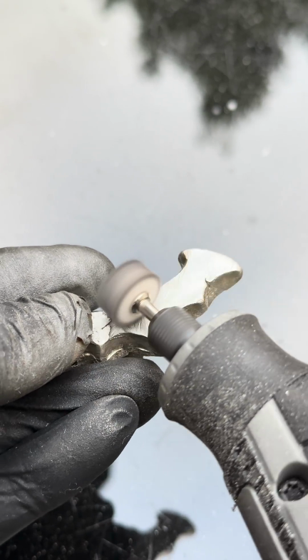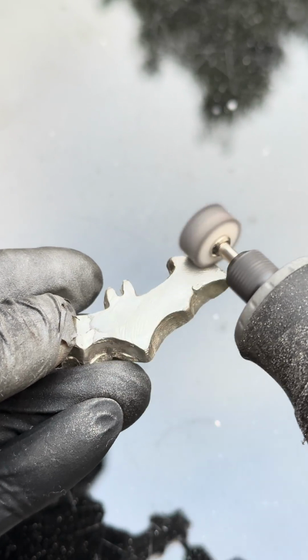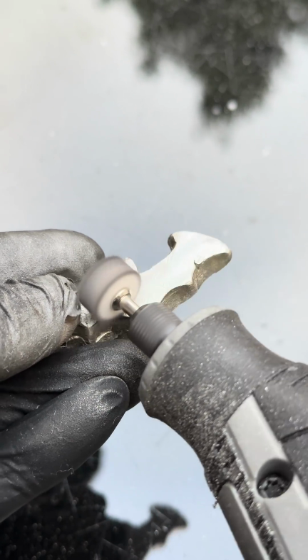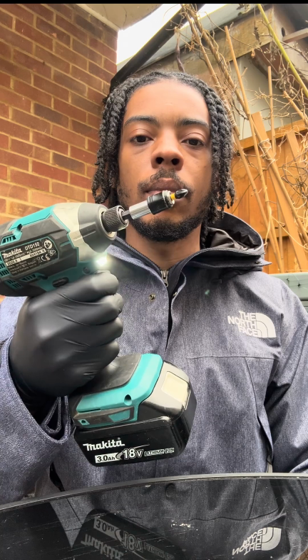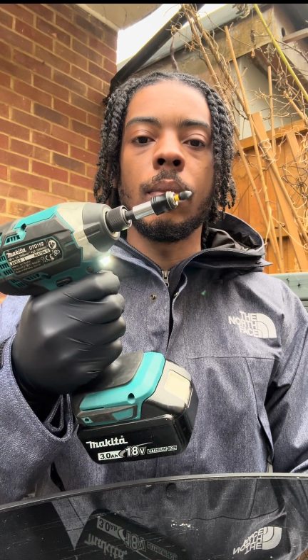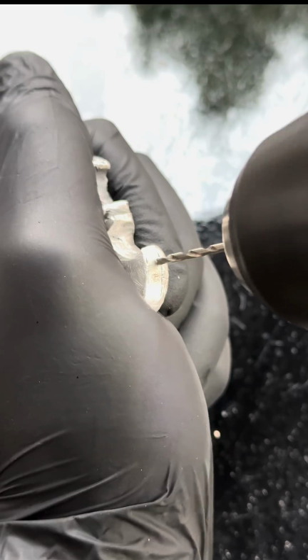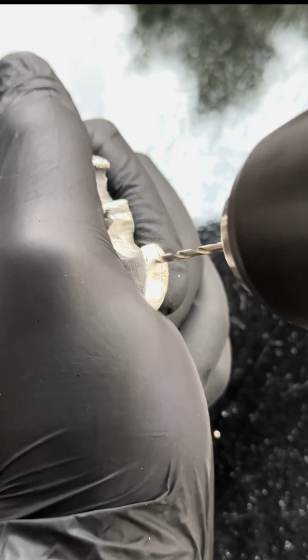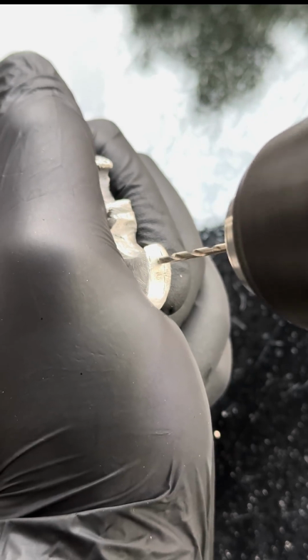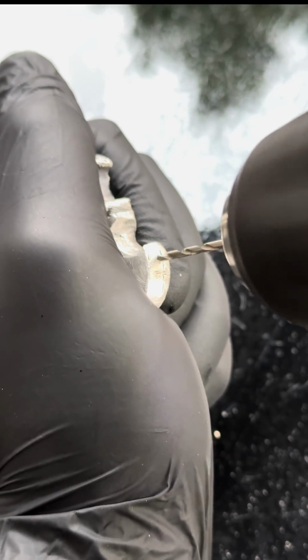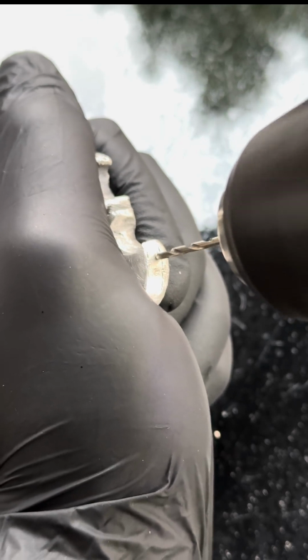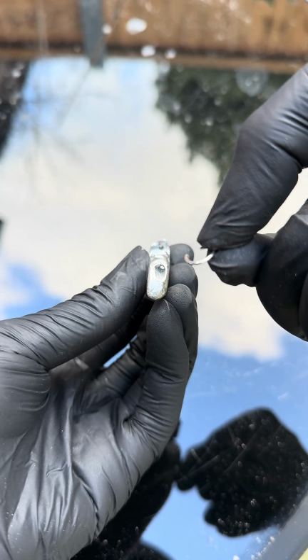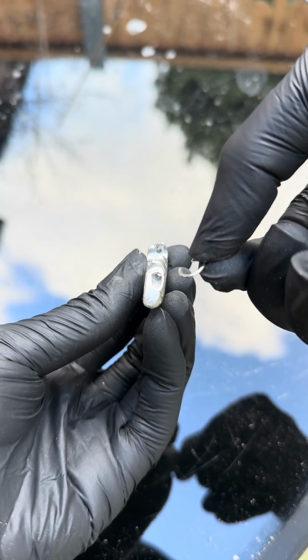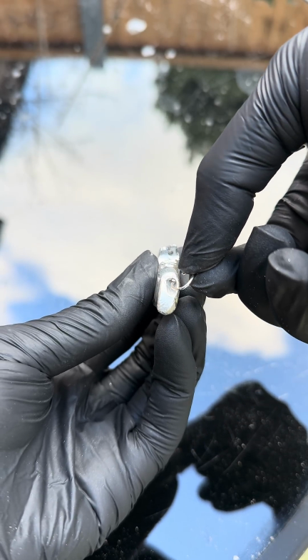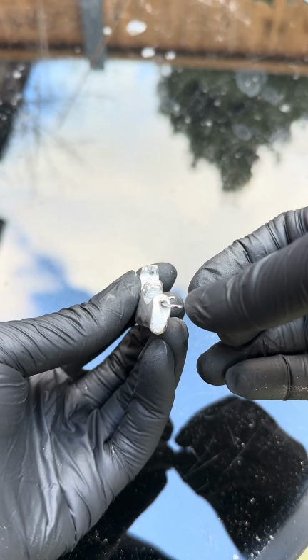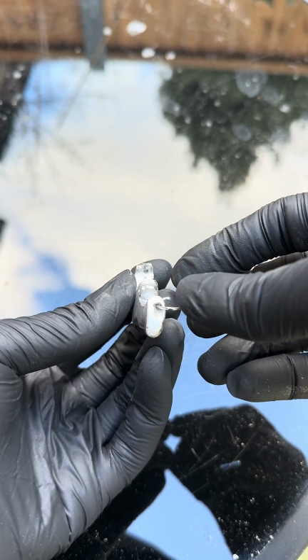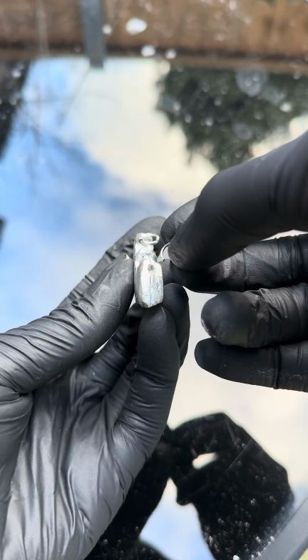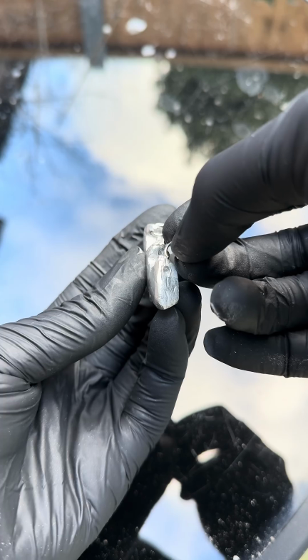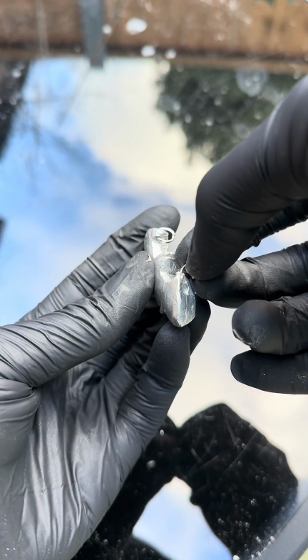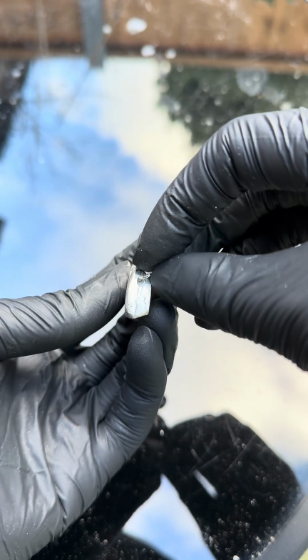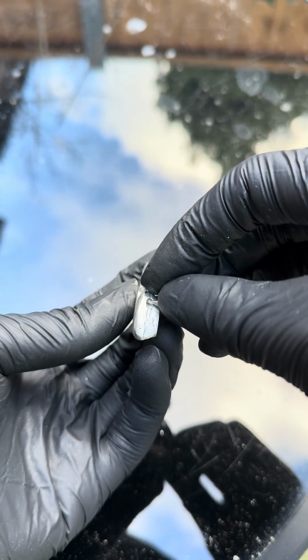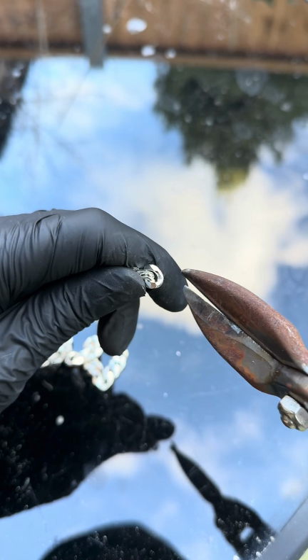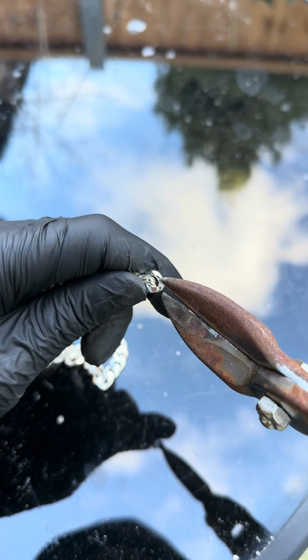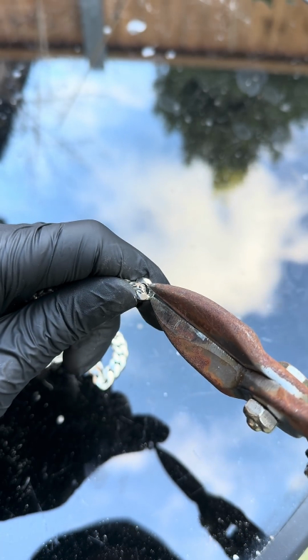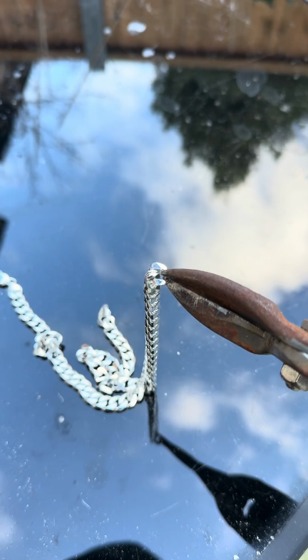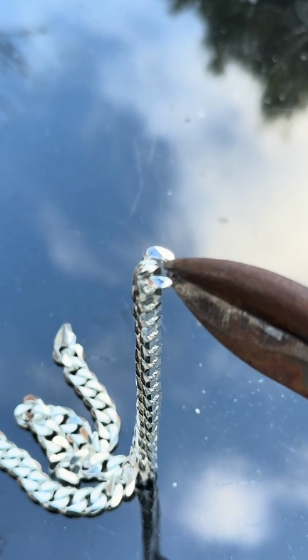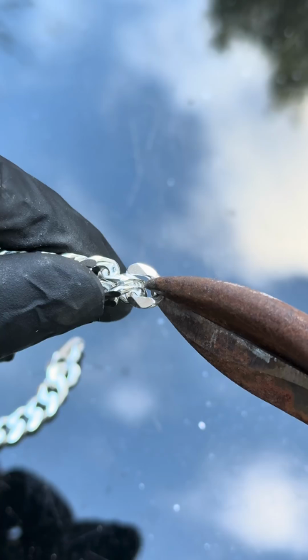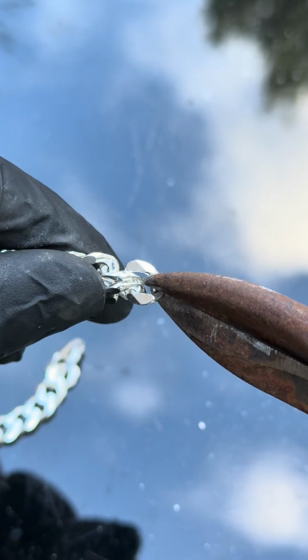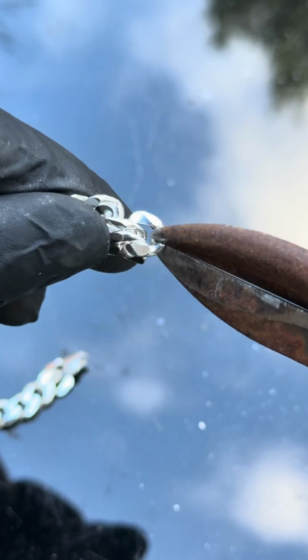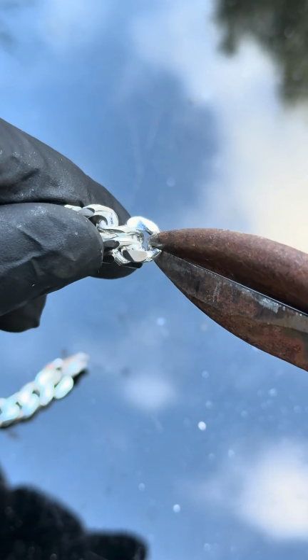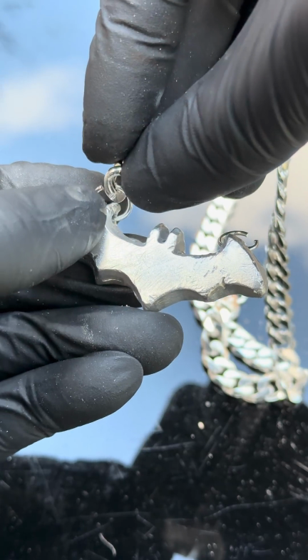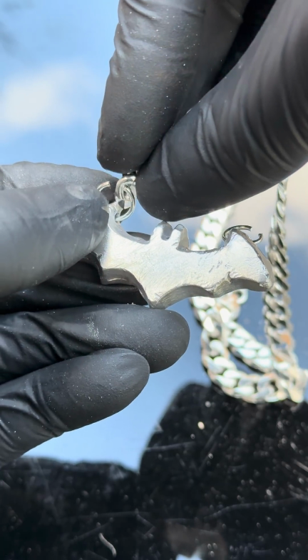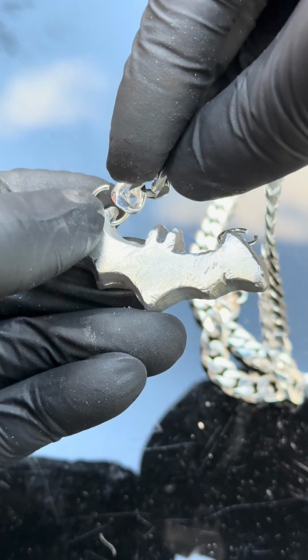Then I just finished it off with the softest brush. After that I got the drill and drilled some holes in it so that we can attach these links. Then I had to clip the chain — it's a bit tricky, but we're going to slap that onto the pendant.